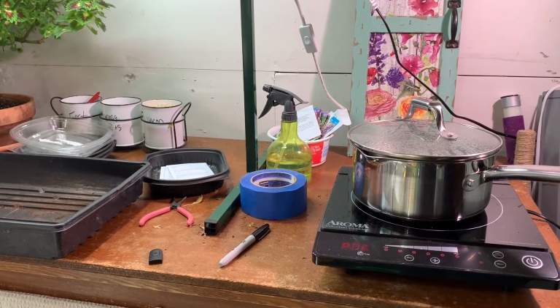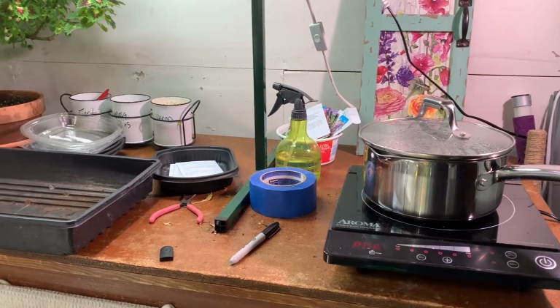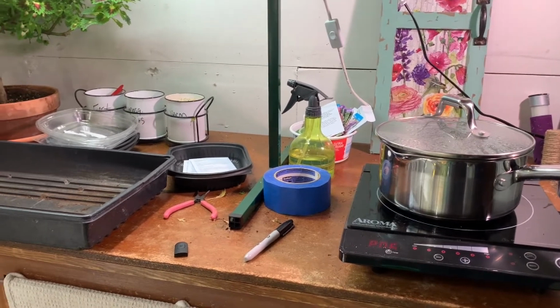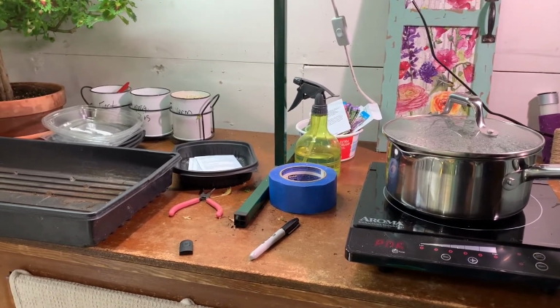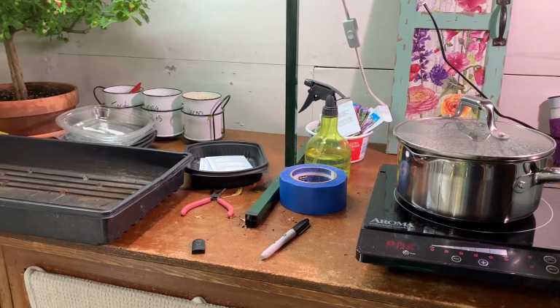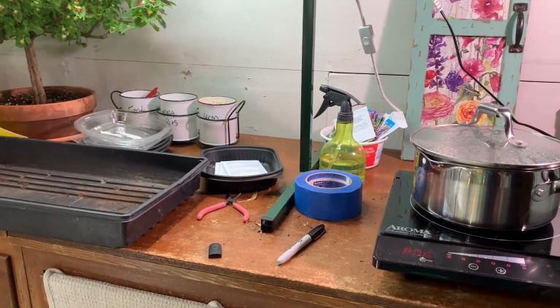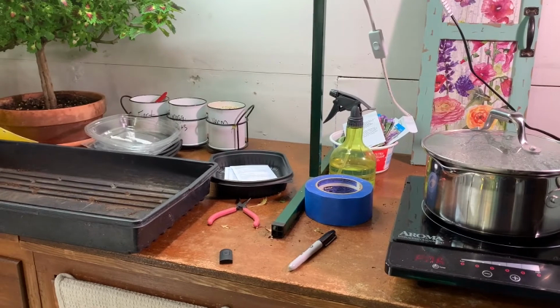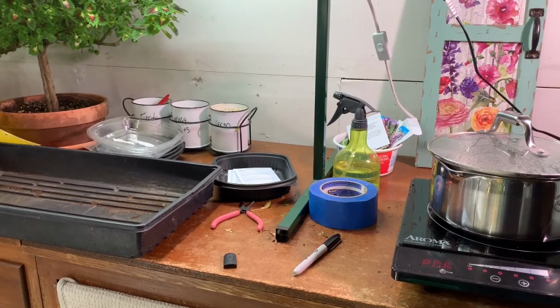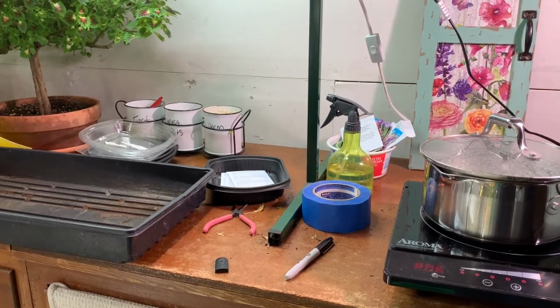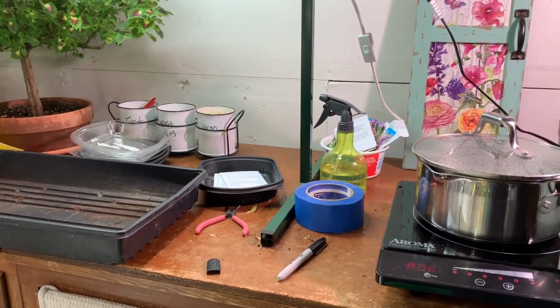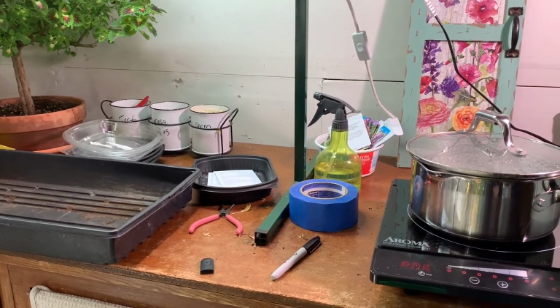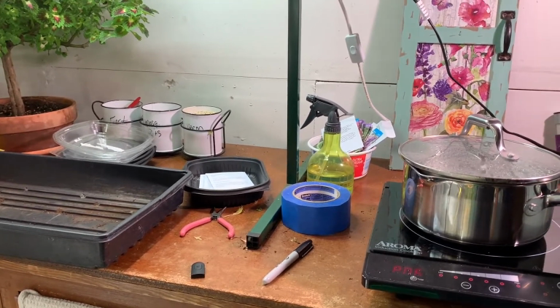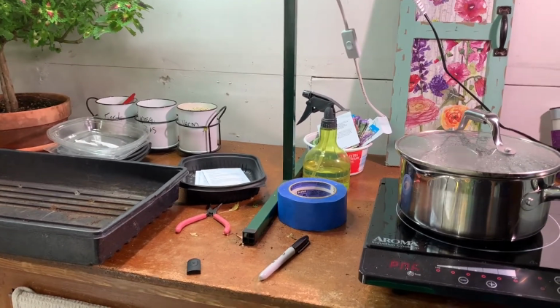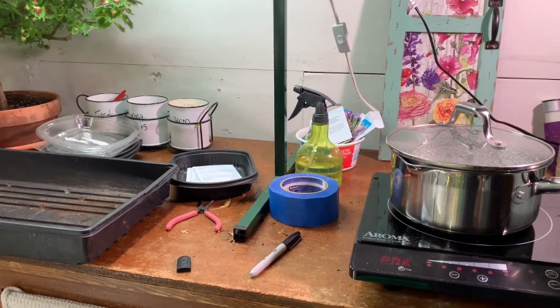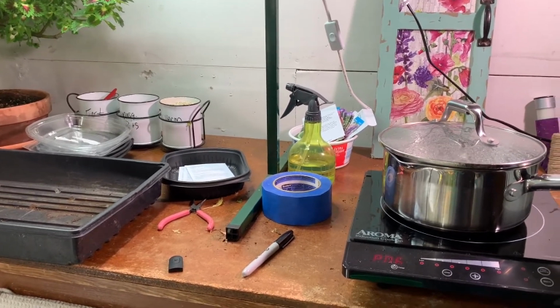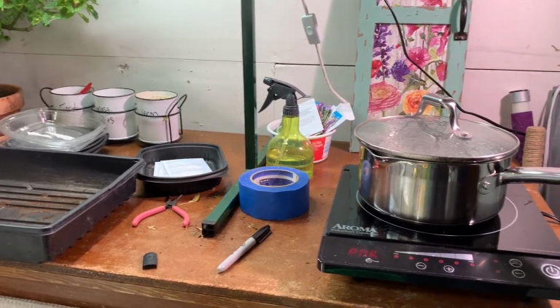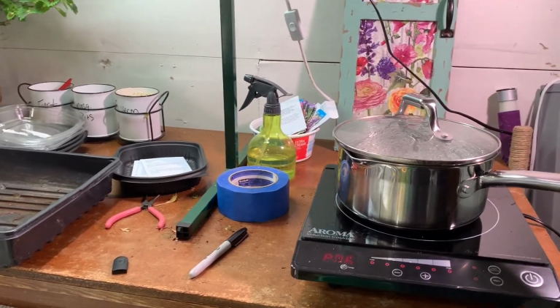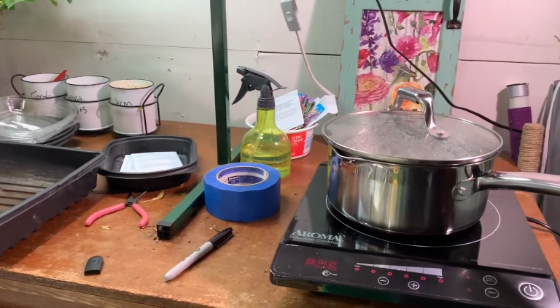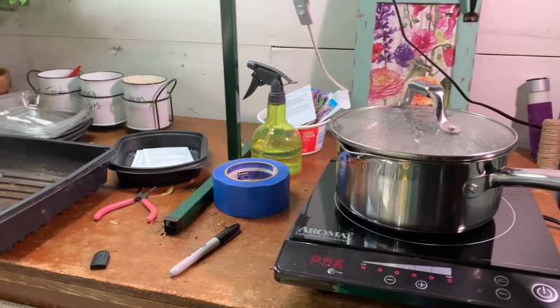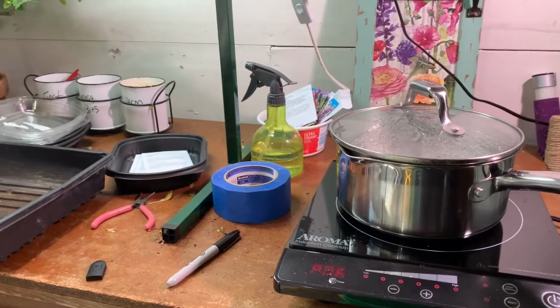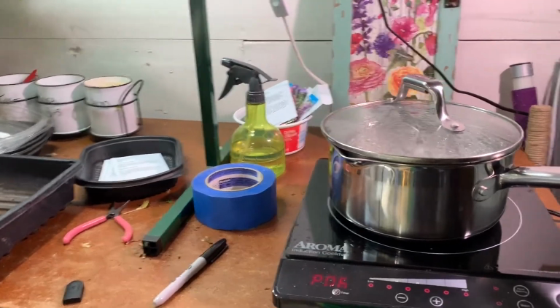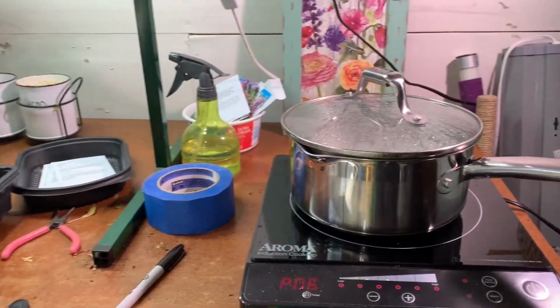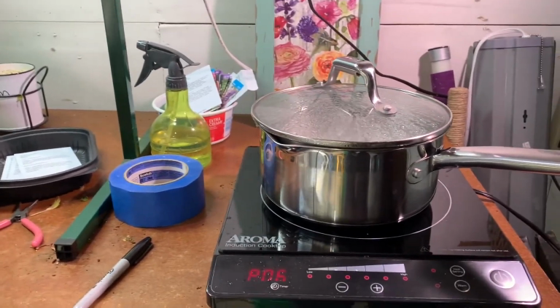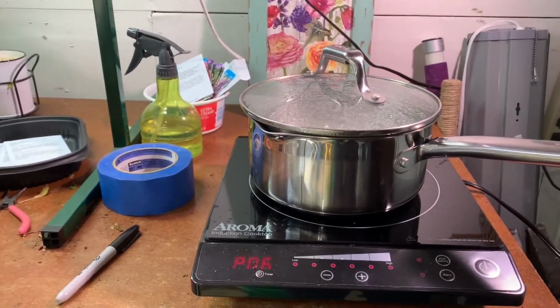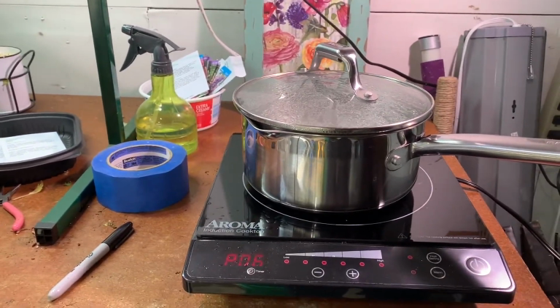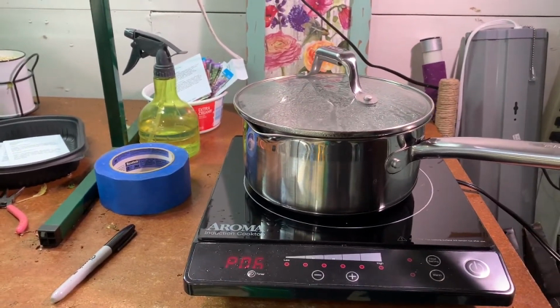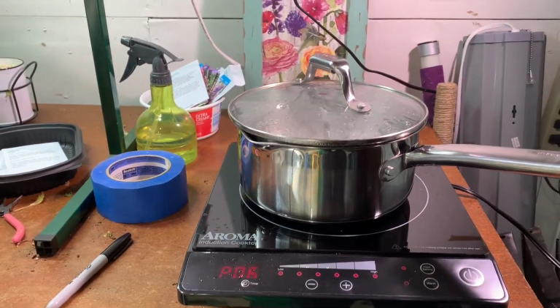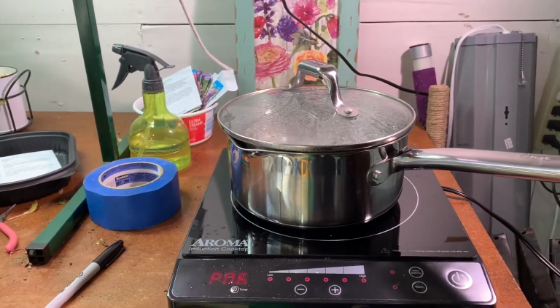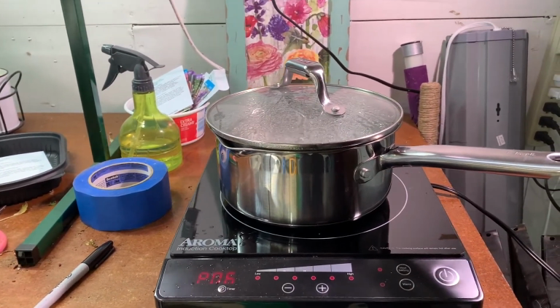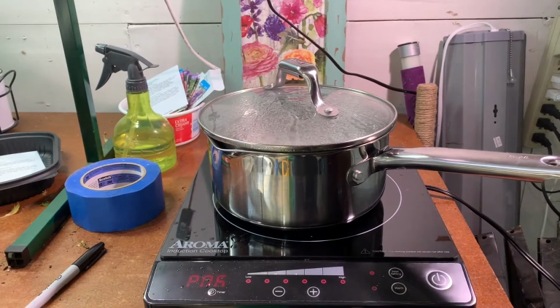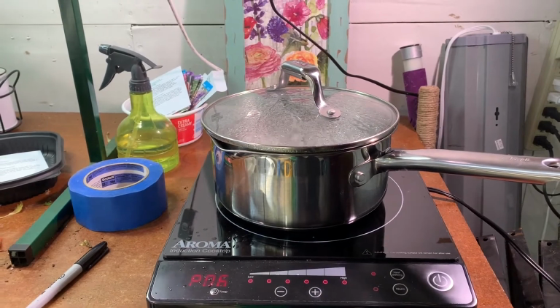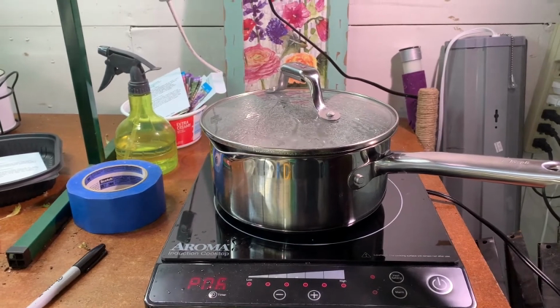Hi everyone, Susie here and I'm going to be doing some seed starting today. I'm going to be doing pansies — it's about the middle of January and I just wanted to take you through the steps that I take for starting my seeds indoors. So the first thing I'm doing is I'm boiling my water.